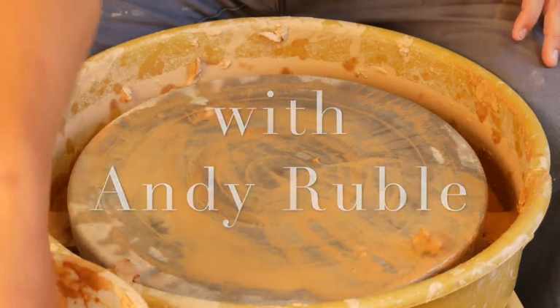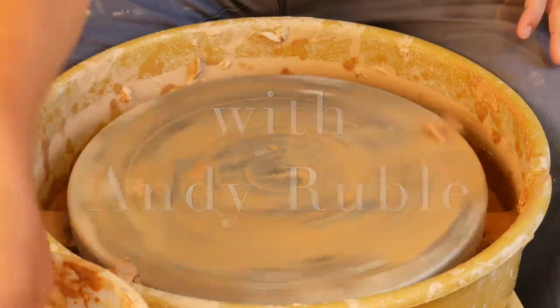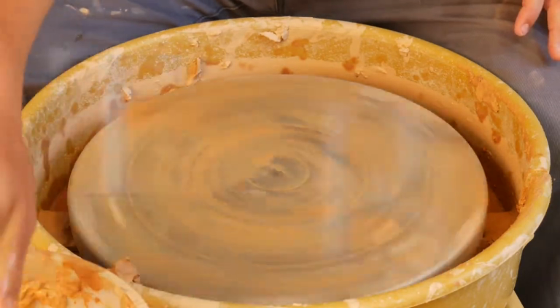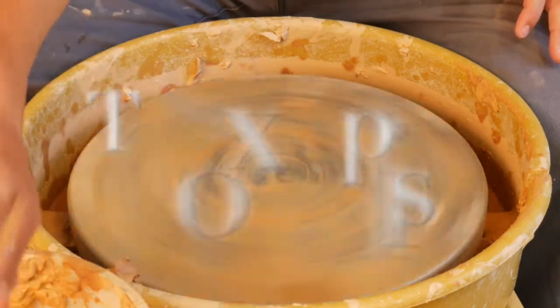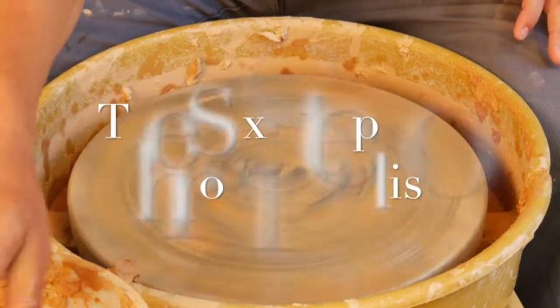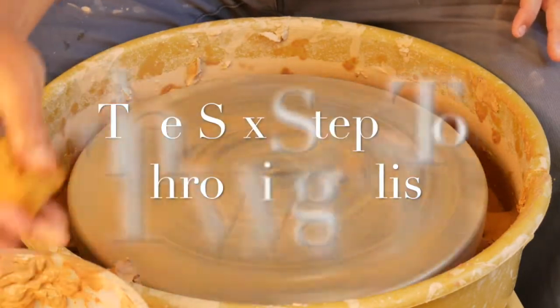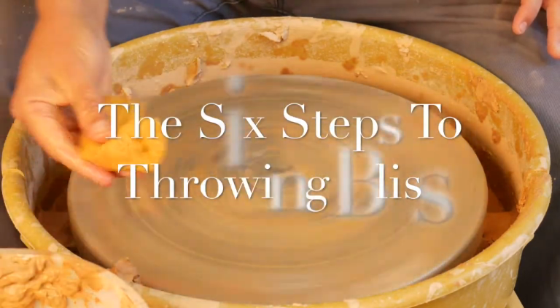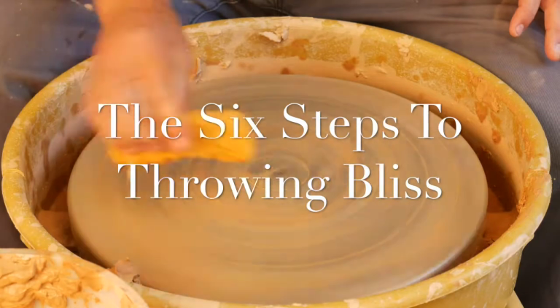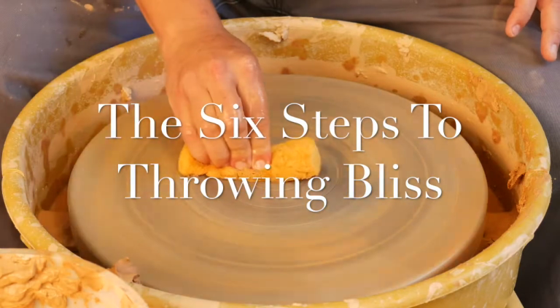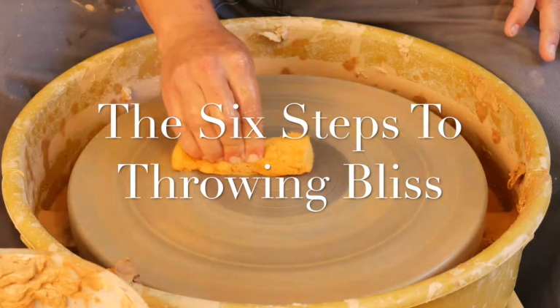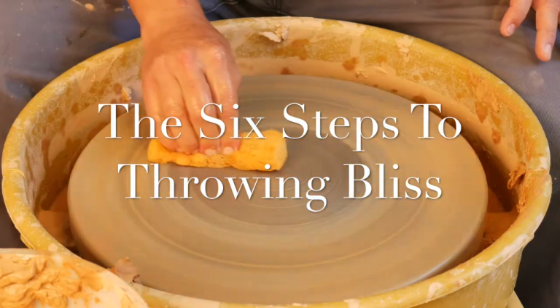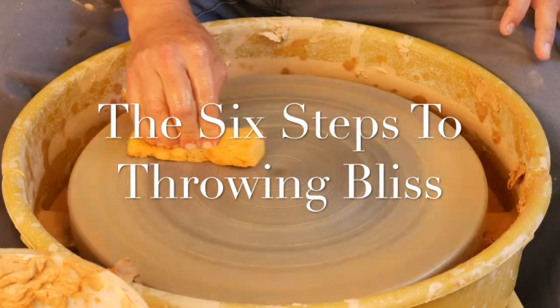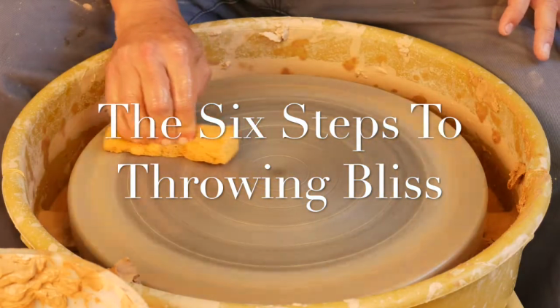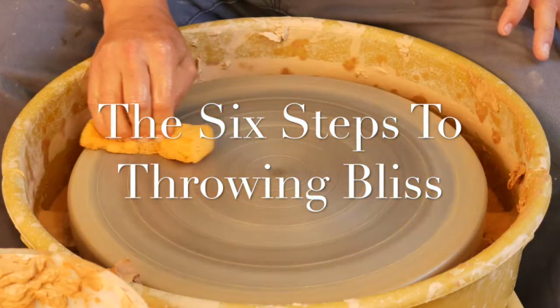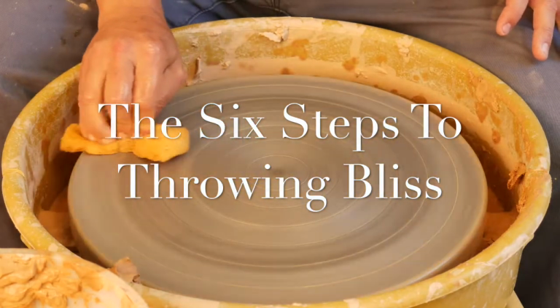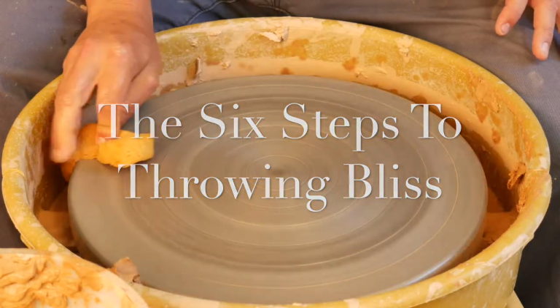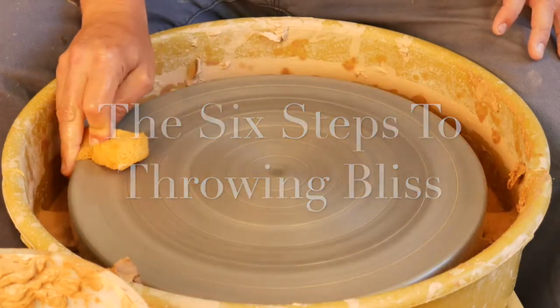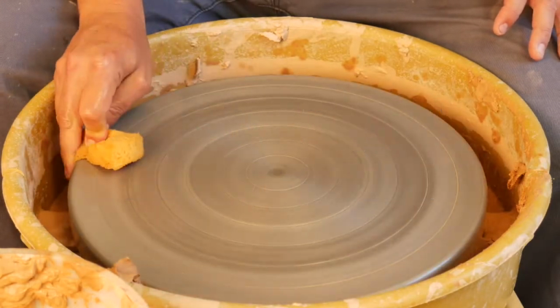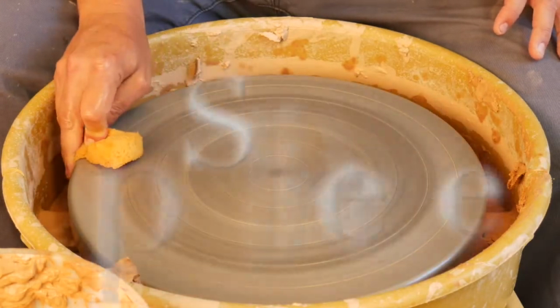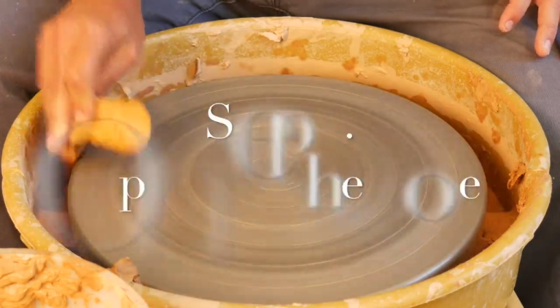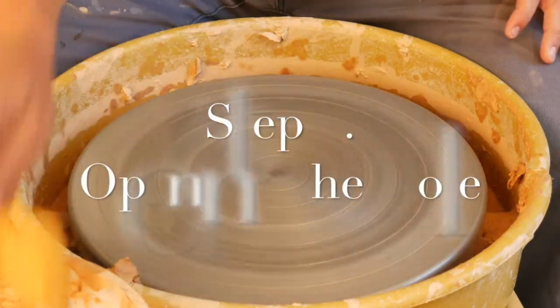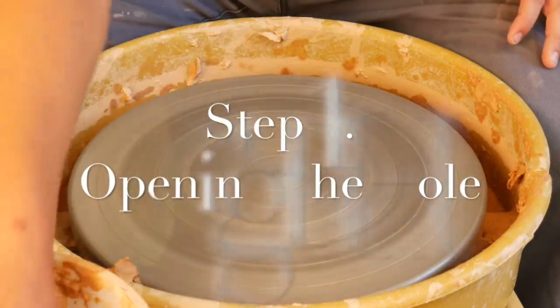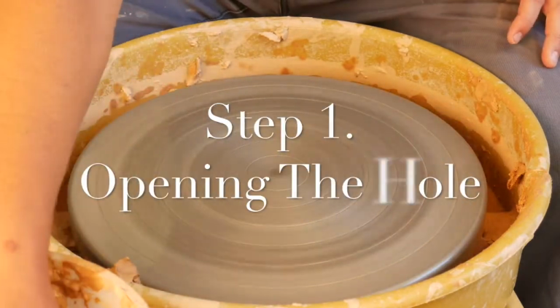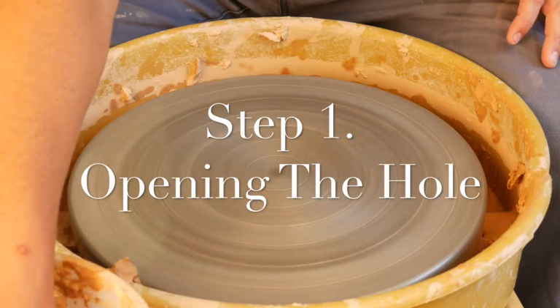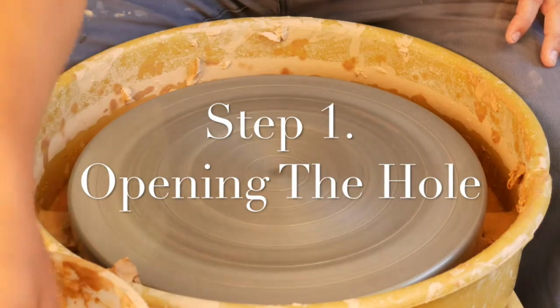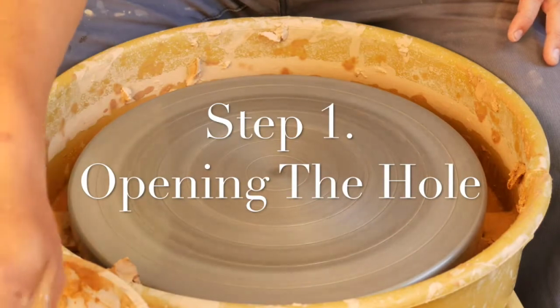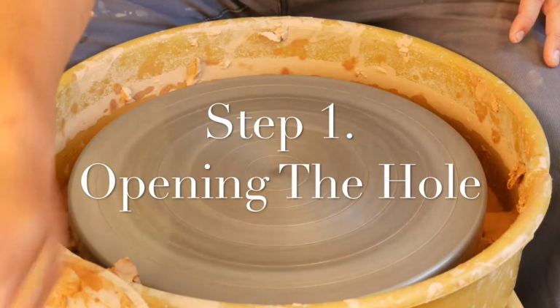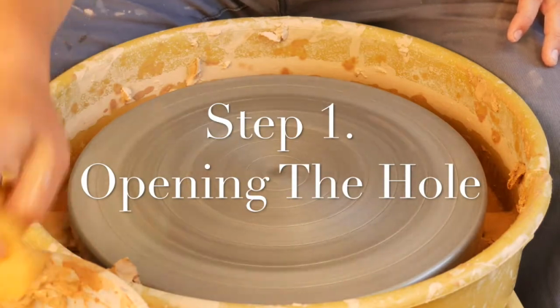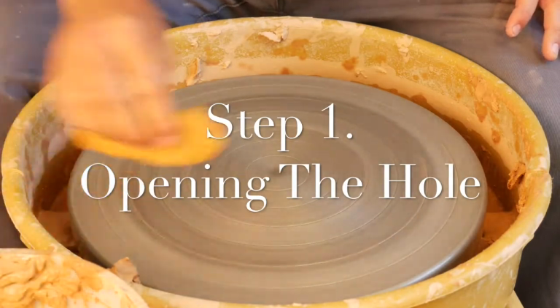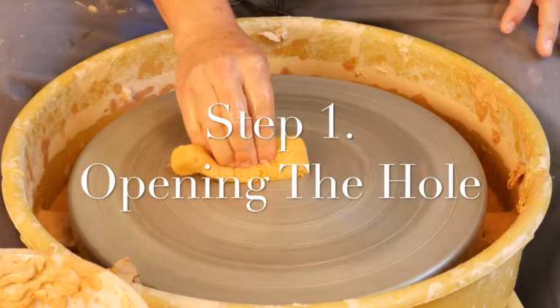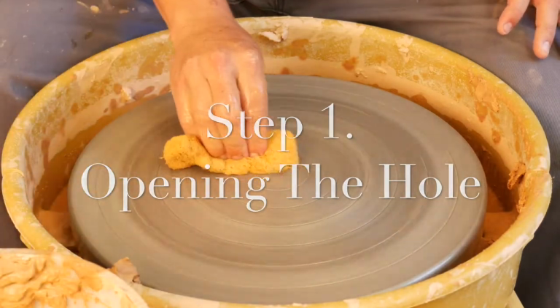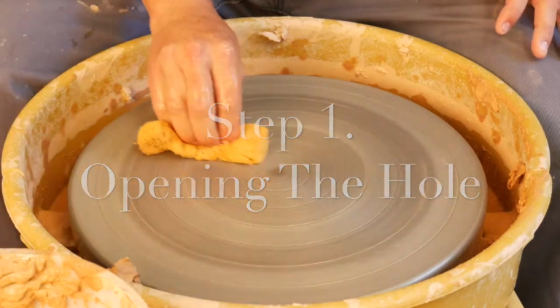Now that we're comfortable centering, it's time to move on to step number one, which is opening the hole. Remember, do not open the hole until you're completely centered.